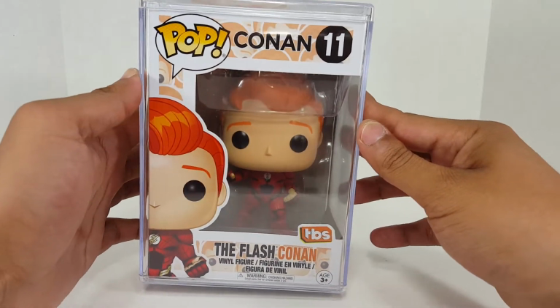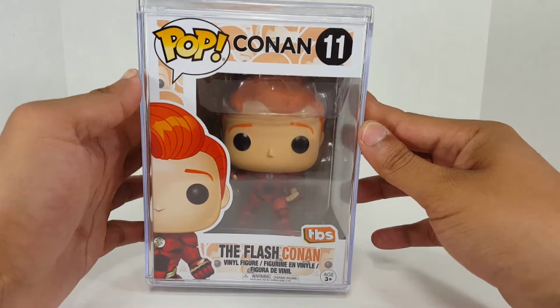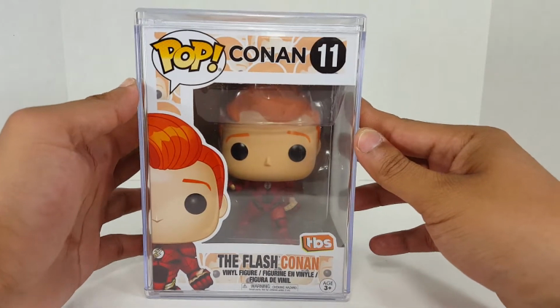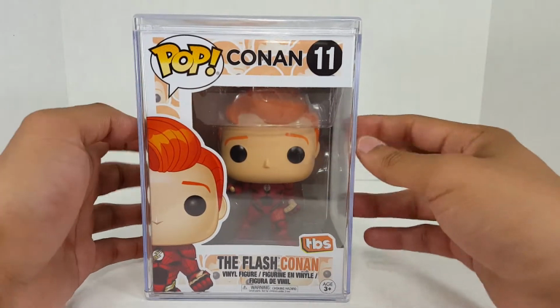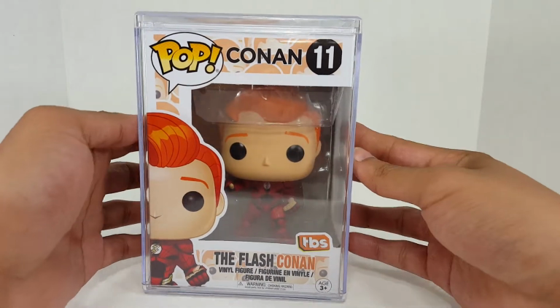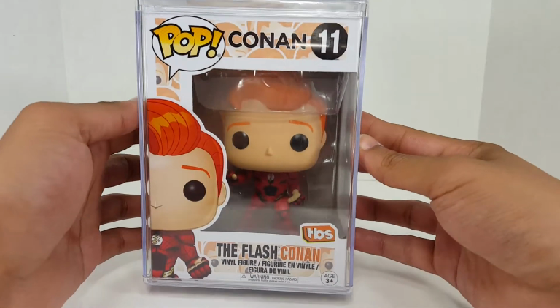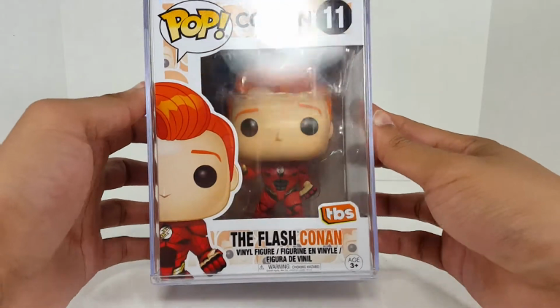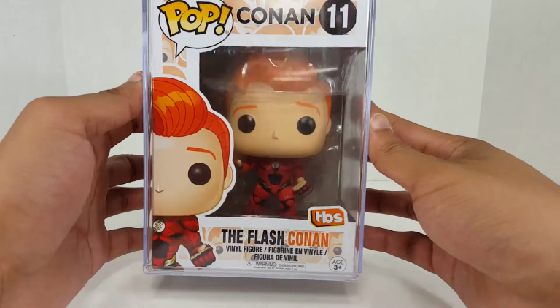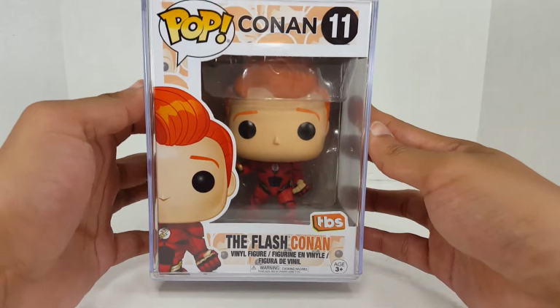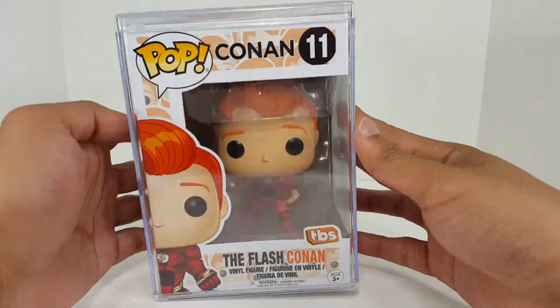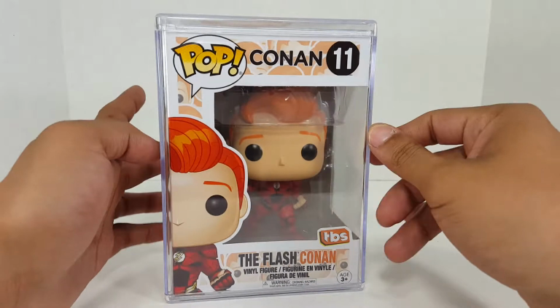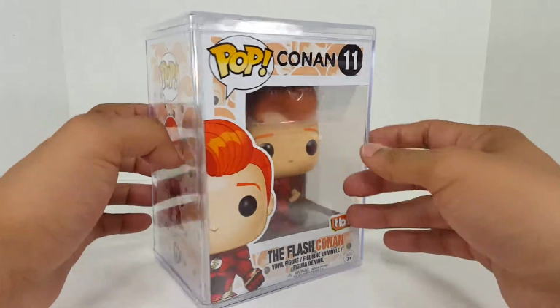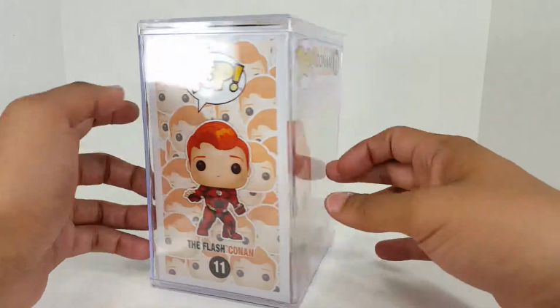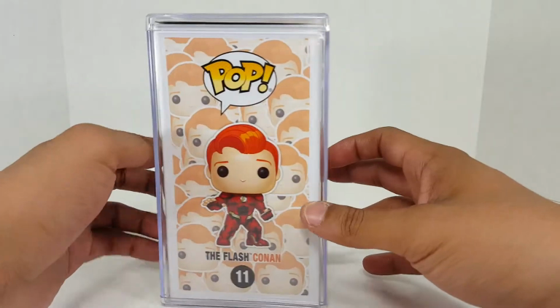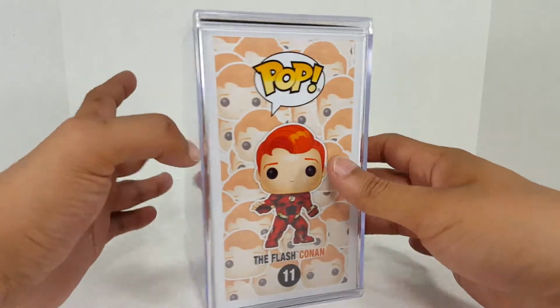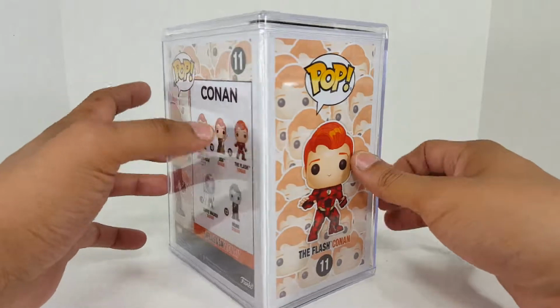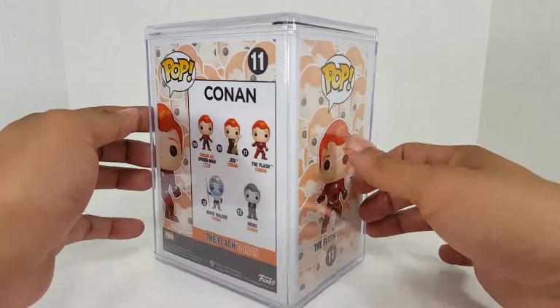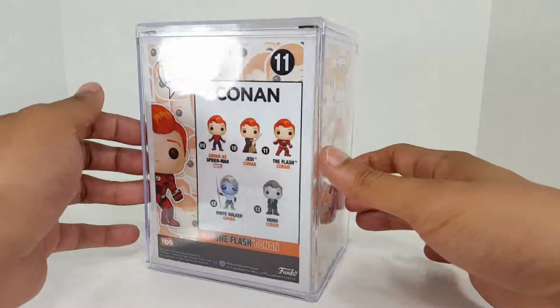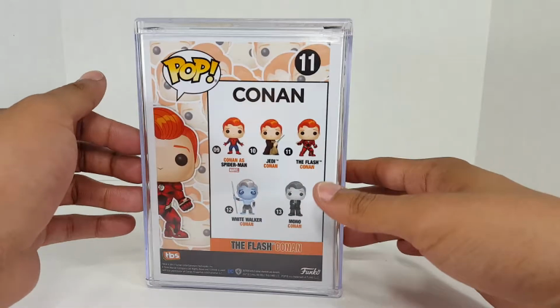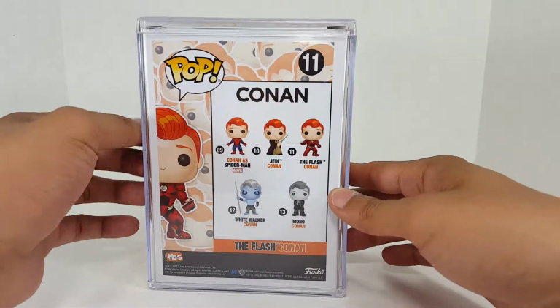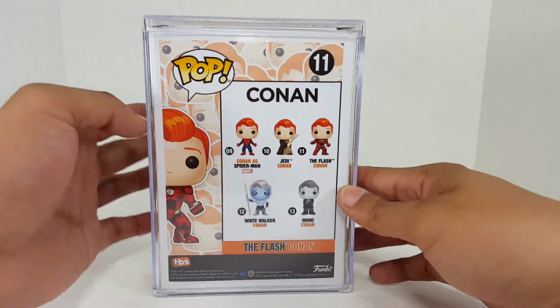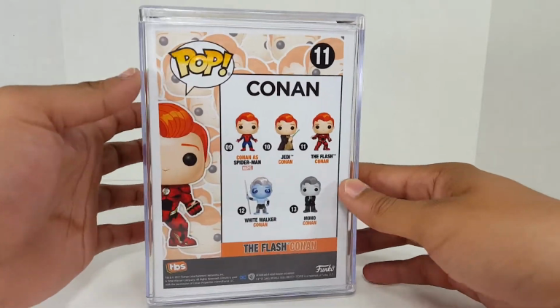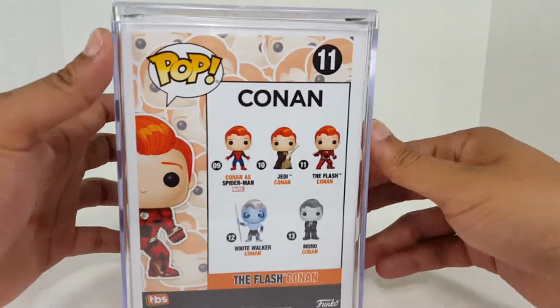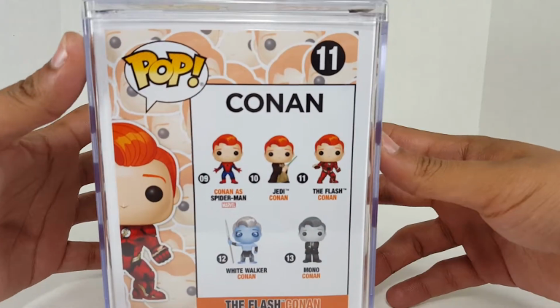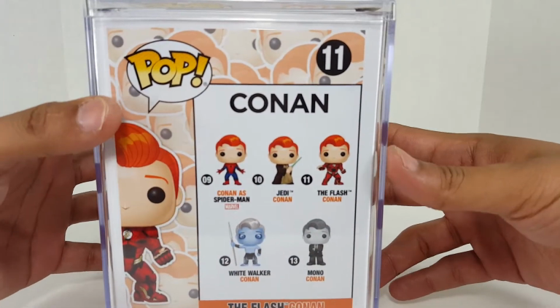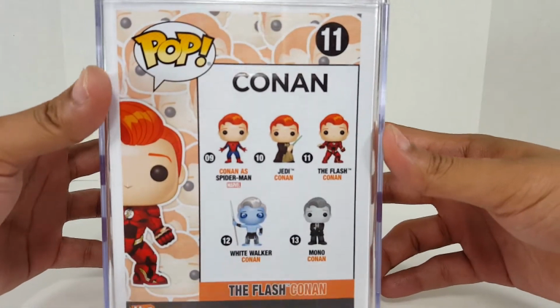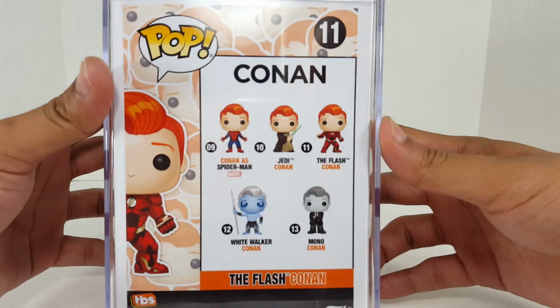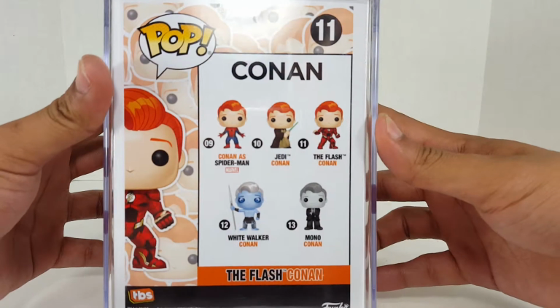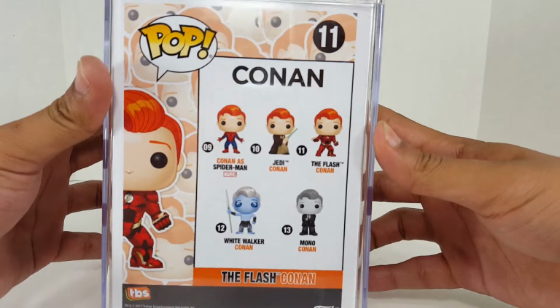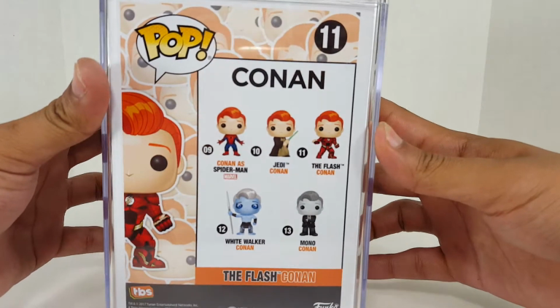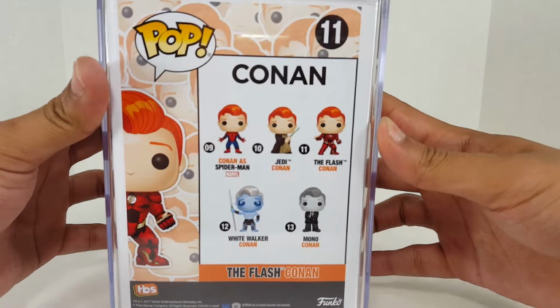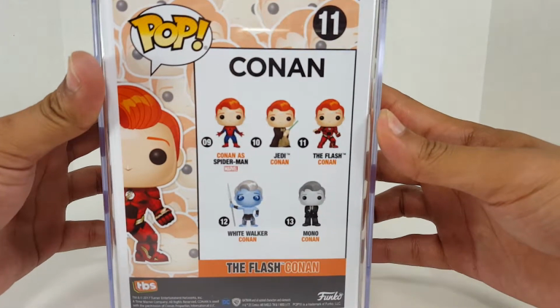Now, it's not the most expensive pop in the world. However, it is a character that I love dearly — The Flash. And how fun is it to have a Conan version of it? So let's go ahead and look at some of the other Conan pops on the back.